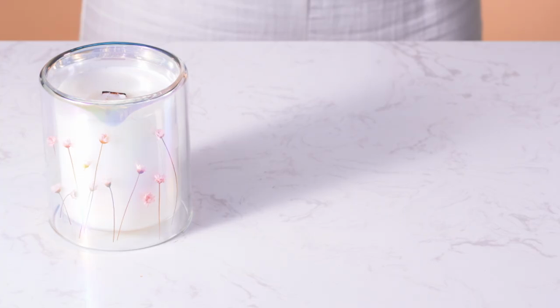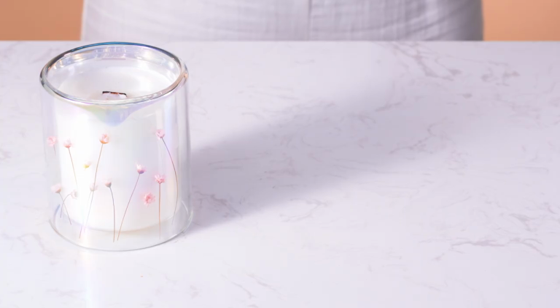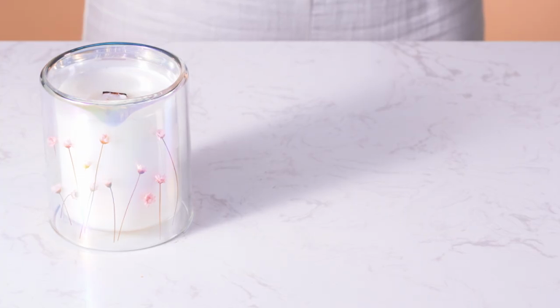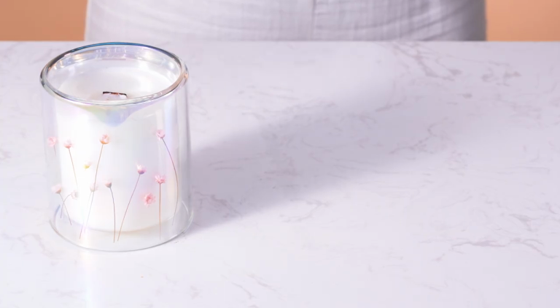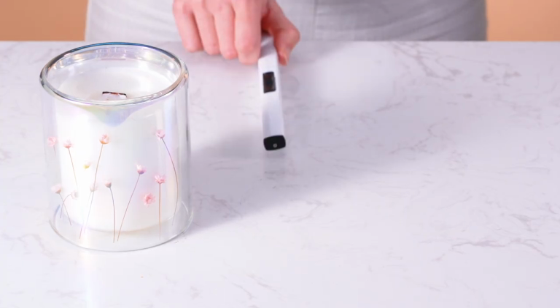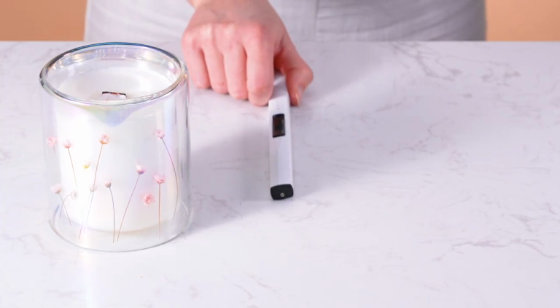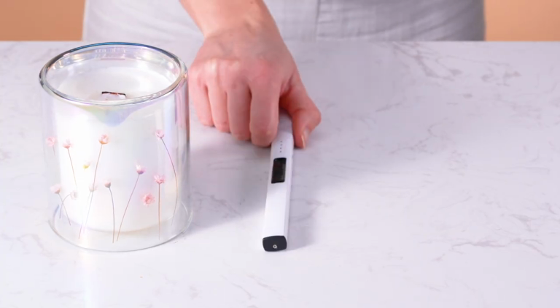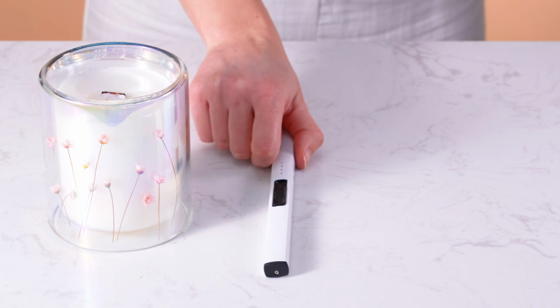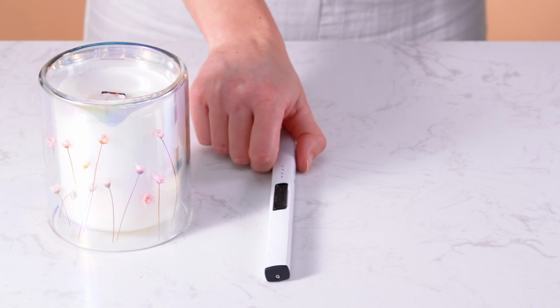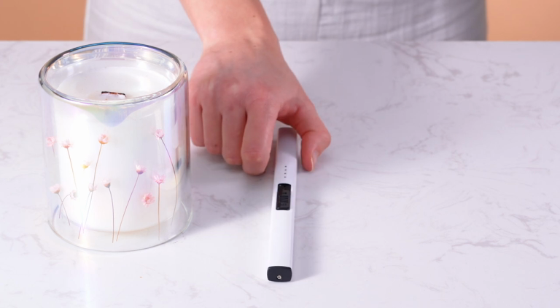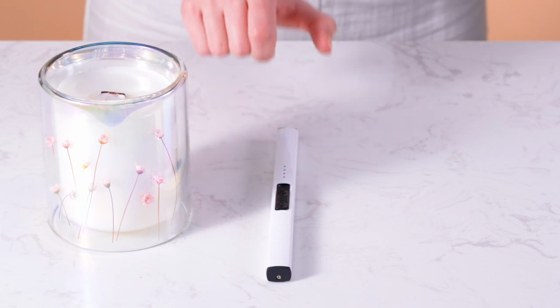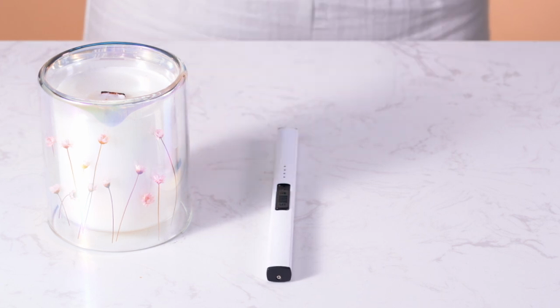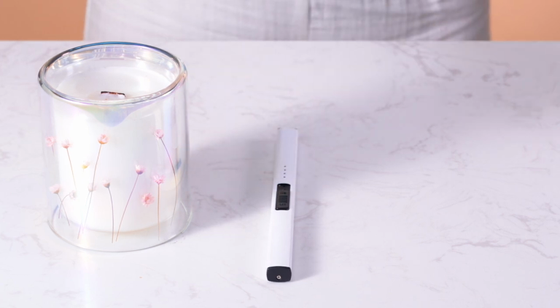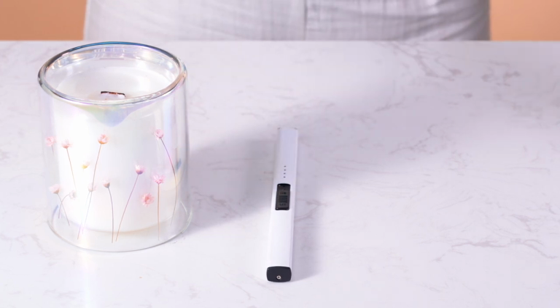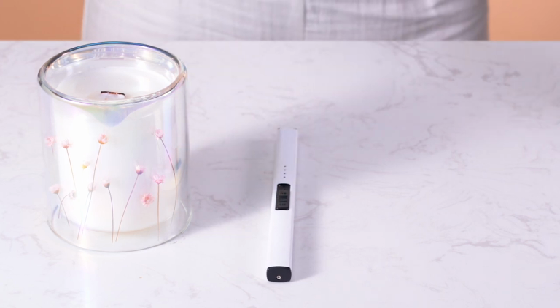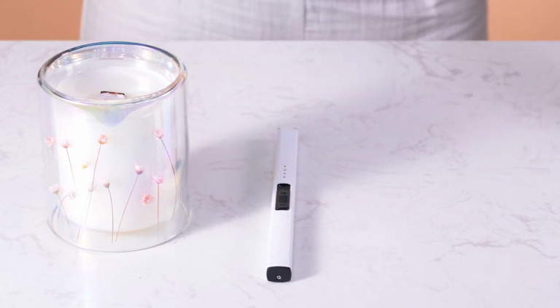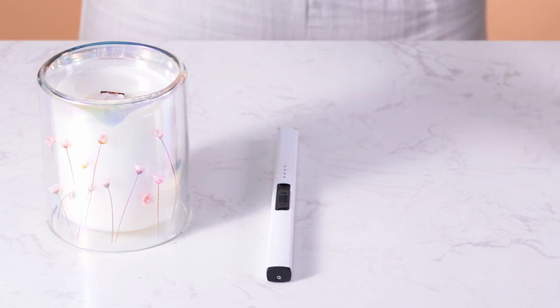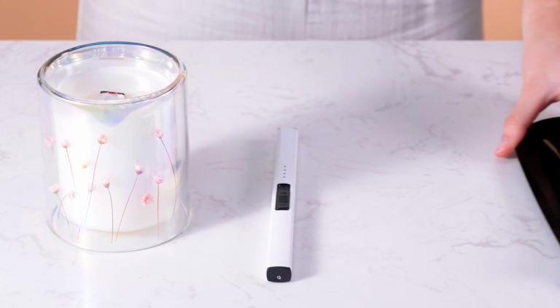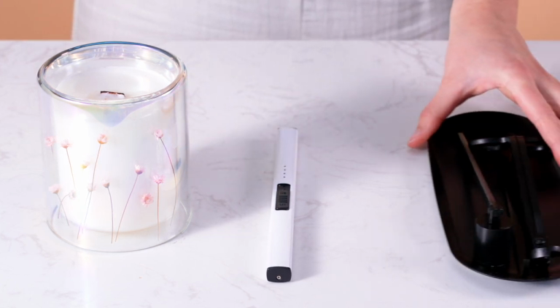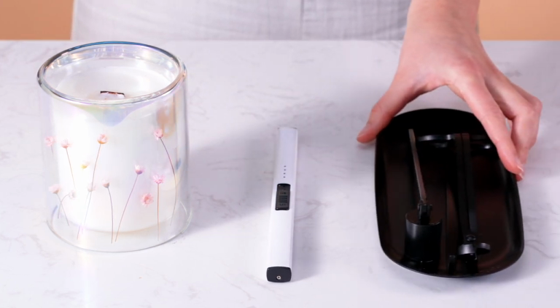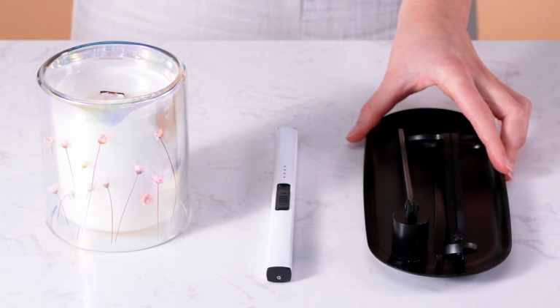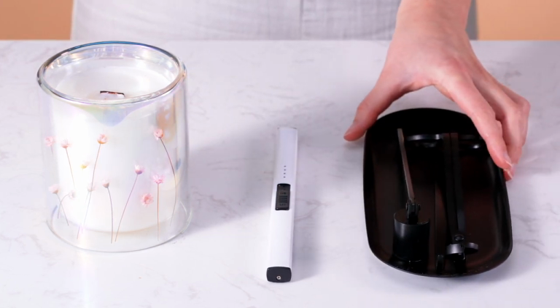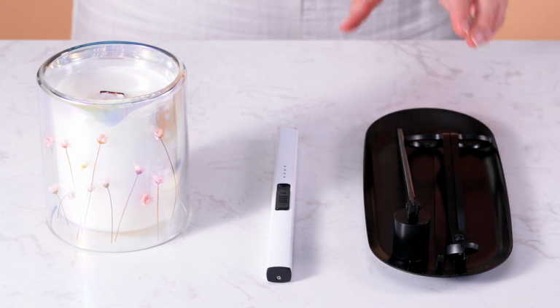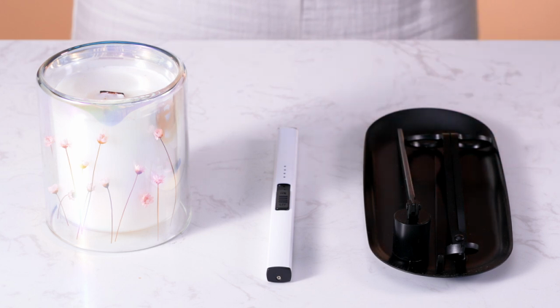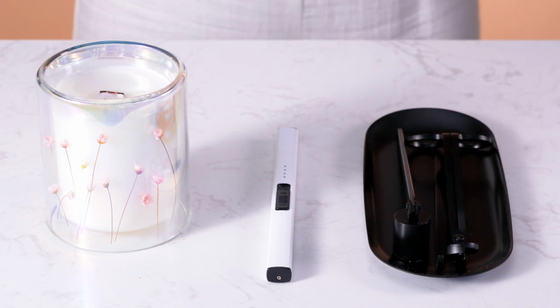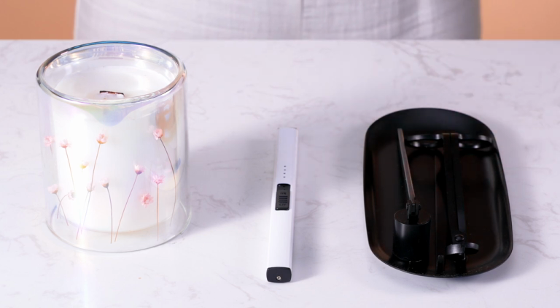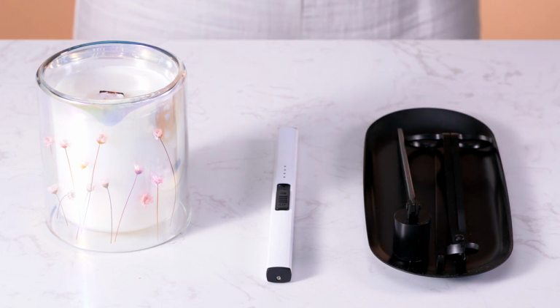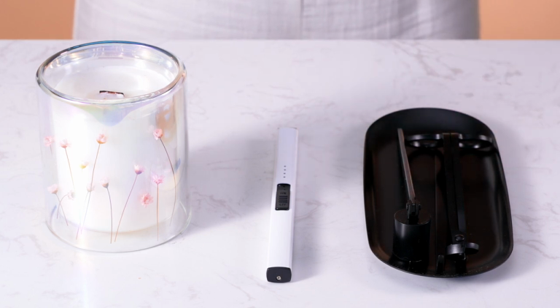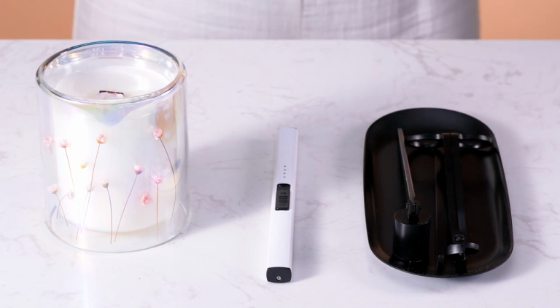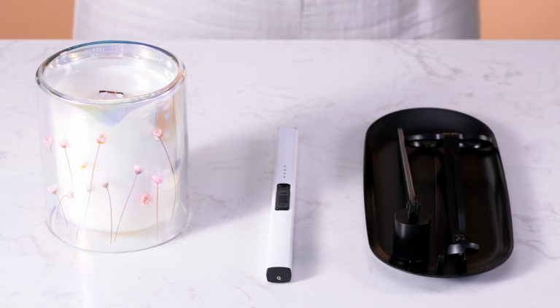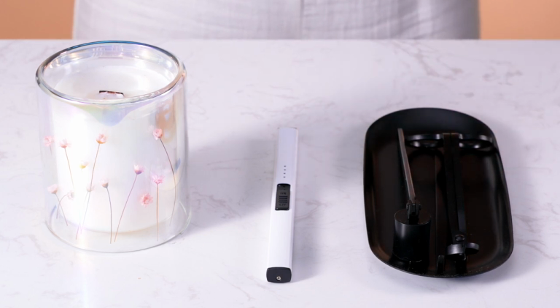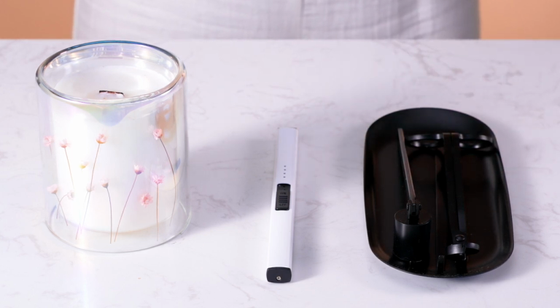Candle care is so hot right now — all the candle puns intended. And you can add that next level of luxury by including these chic and functional accessories as a gift with purchase or as an additional upsell to your product line.